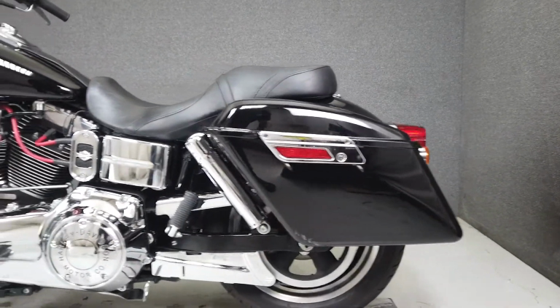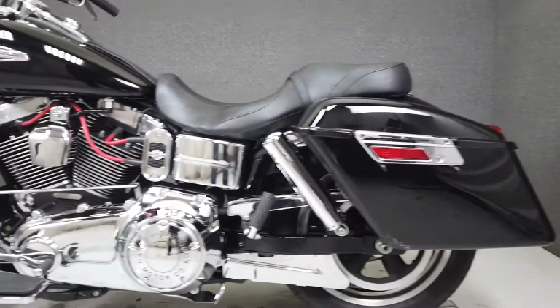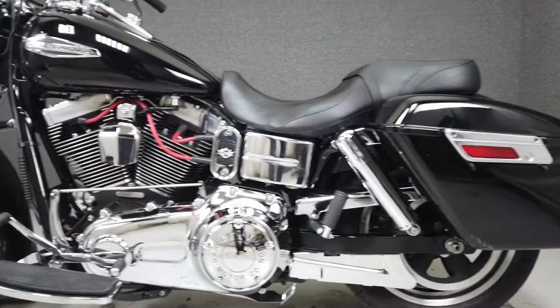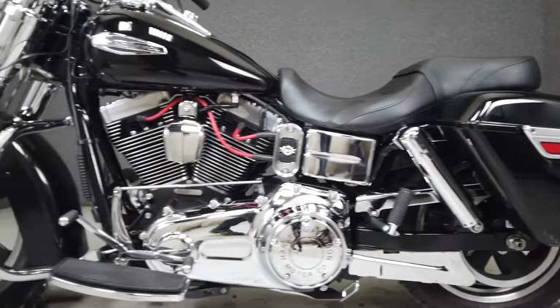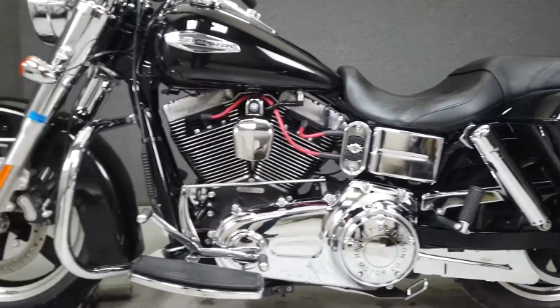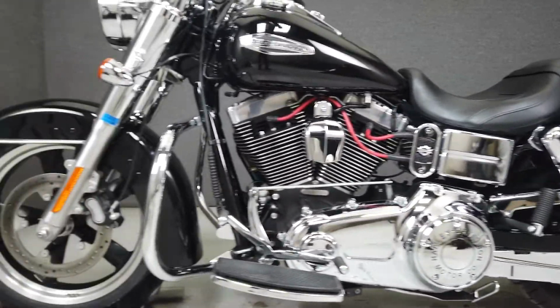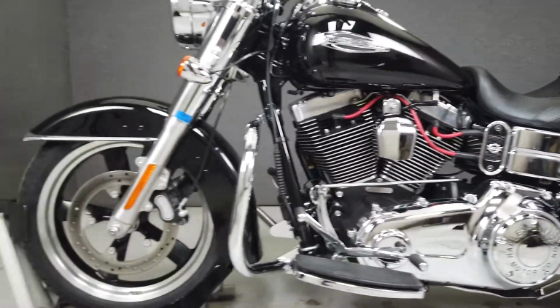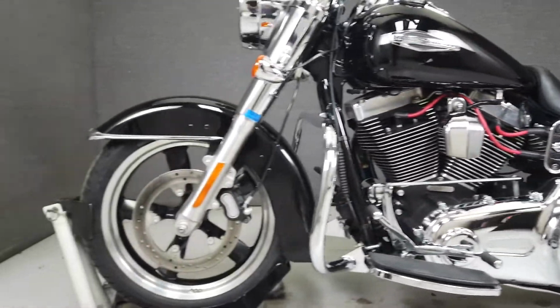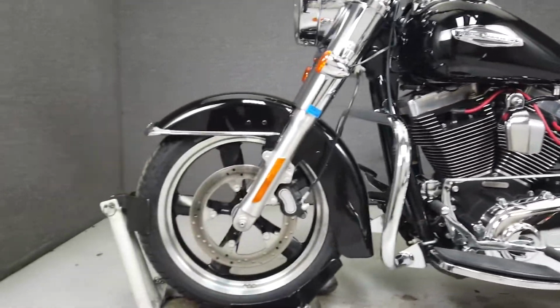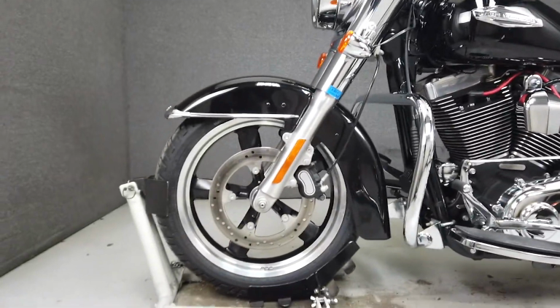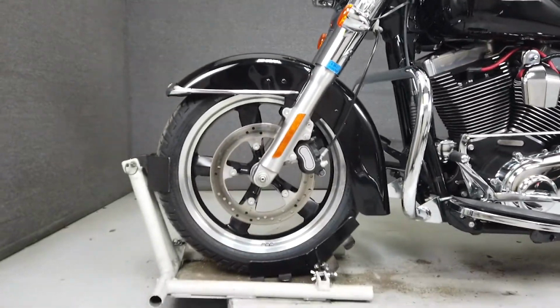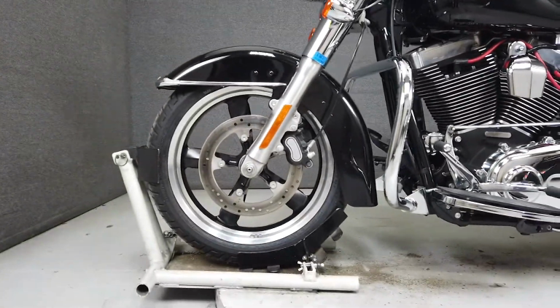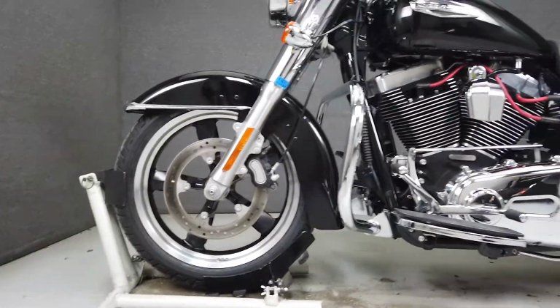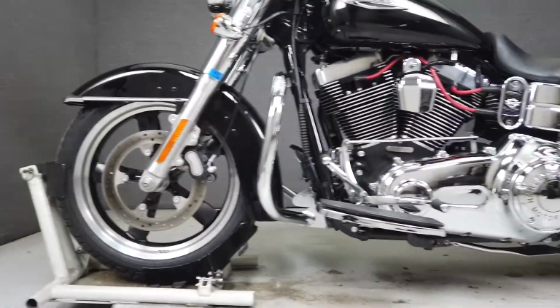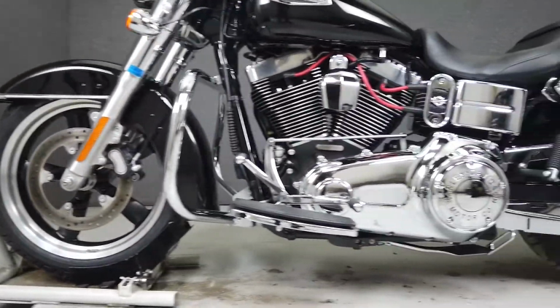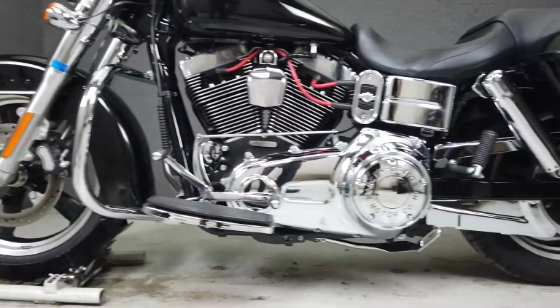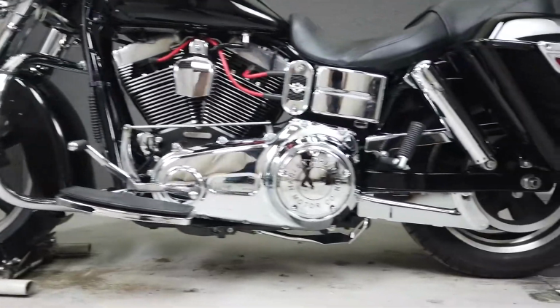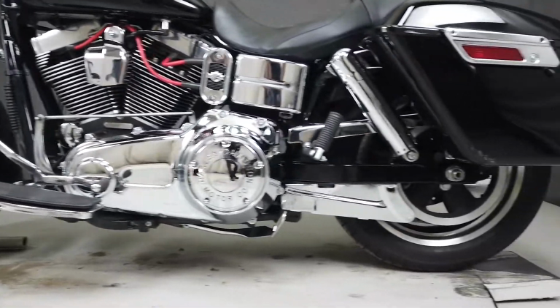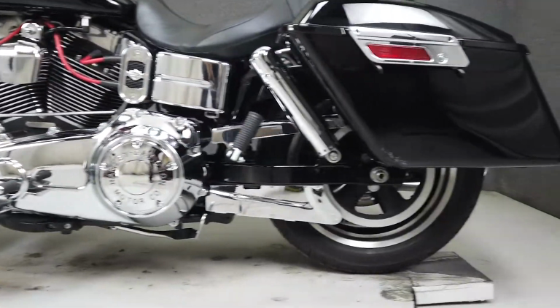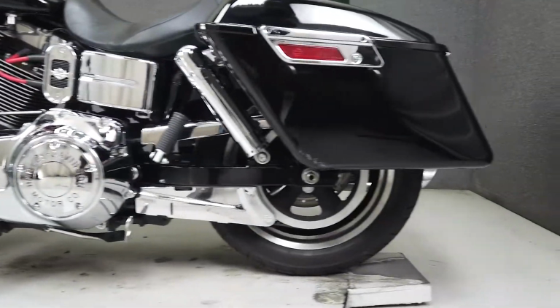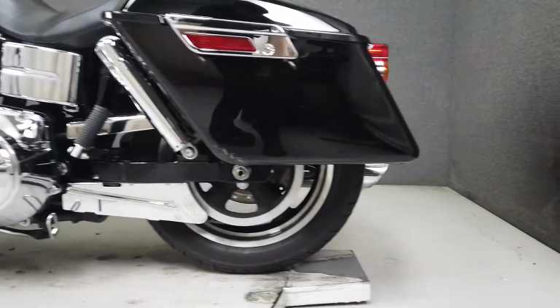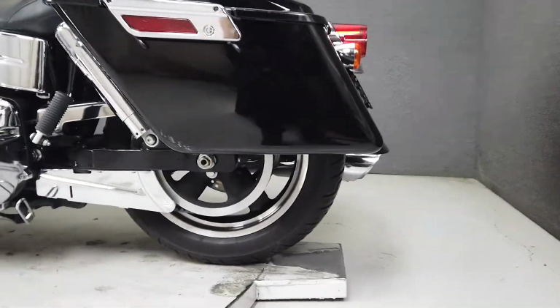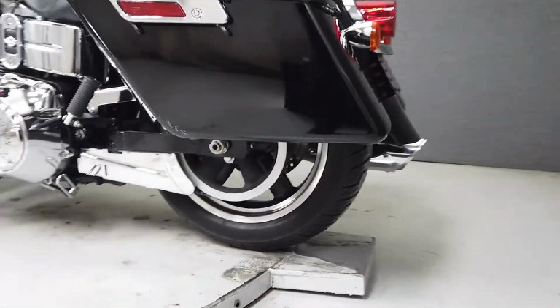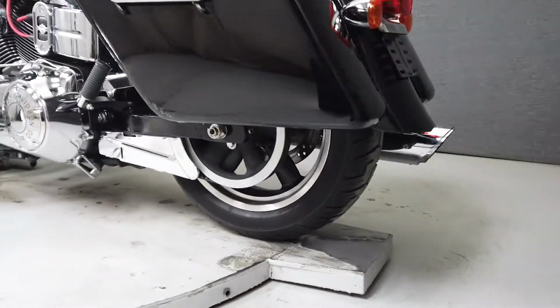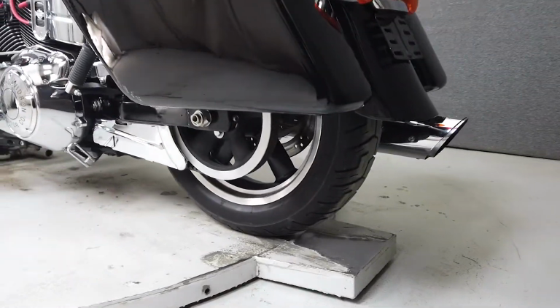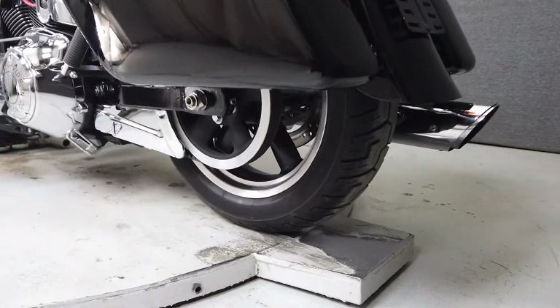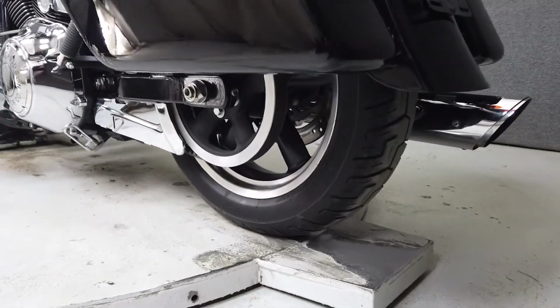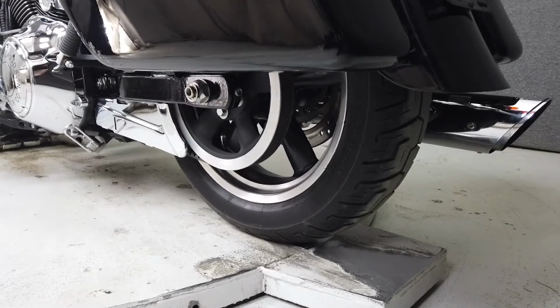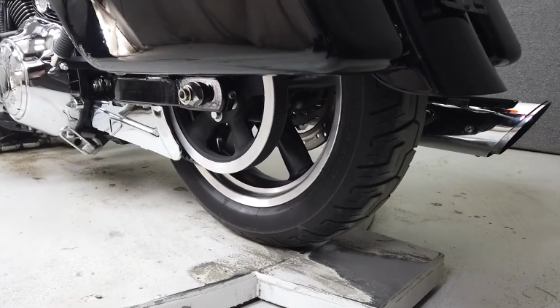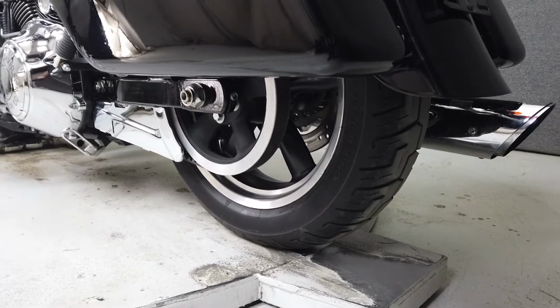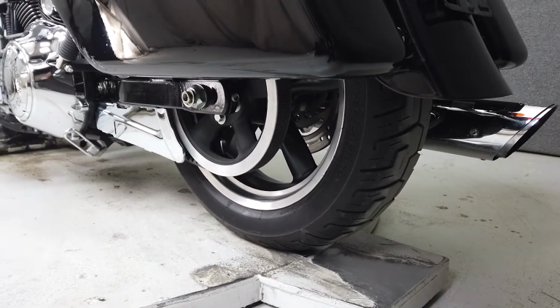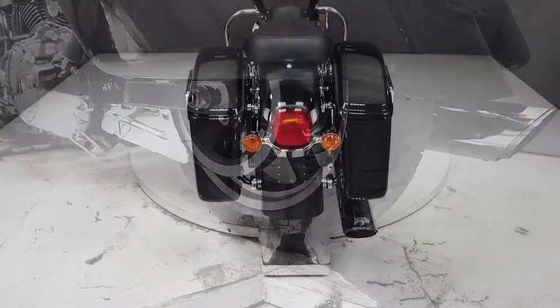It's powered by a reputed and reliable 103 cubic inch V-twin engine paired with a 6-speed transmission. The Switchback puts out 100 foot-pounds of torque and weighs in at 696 pounds. It has a seat height of 26.1 inches.